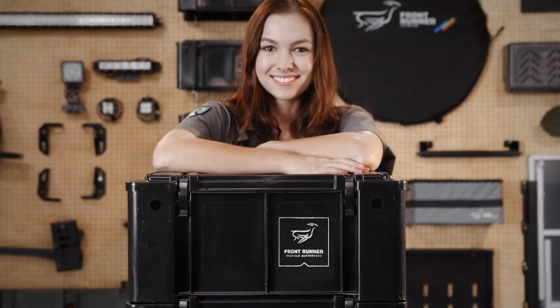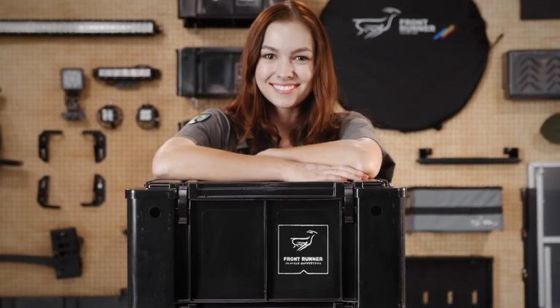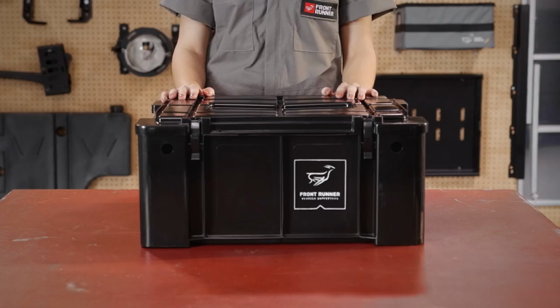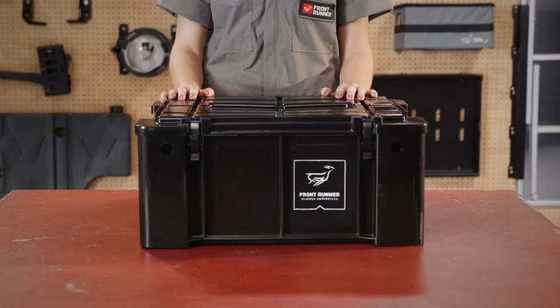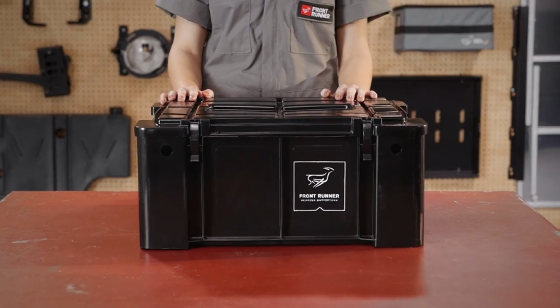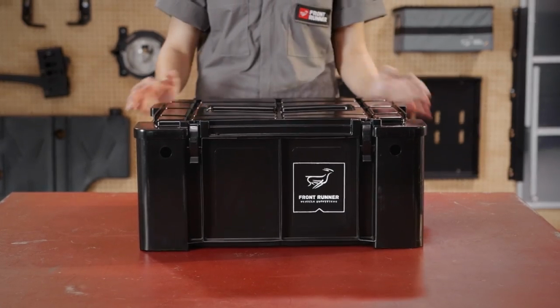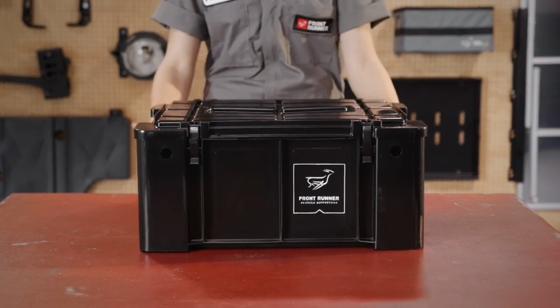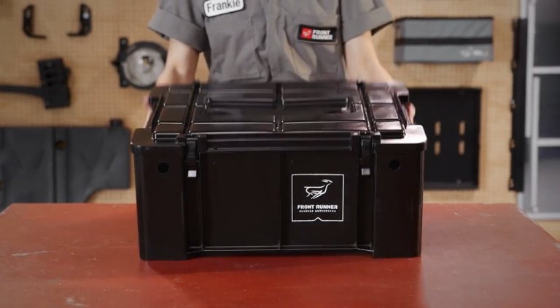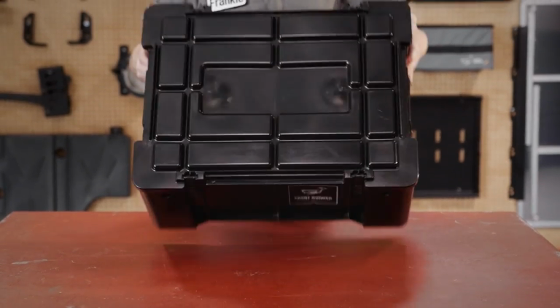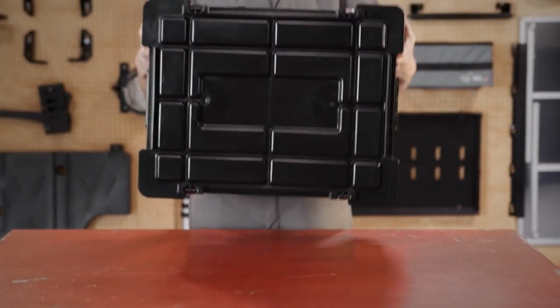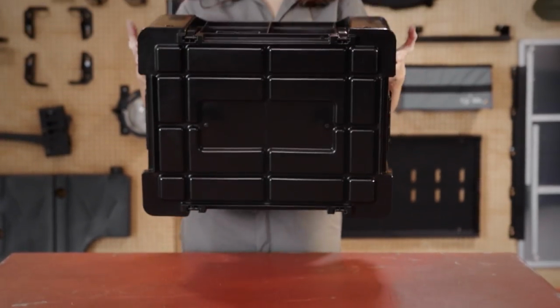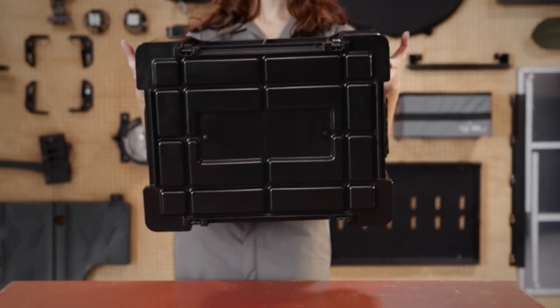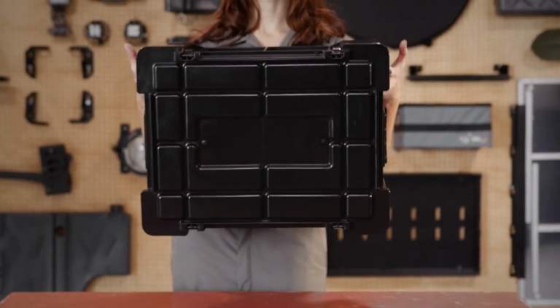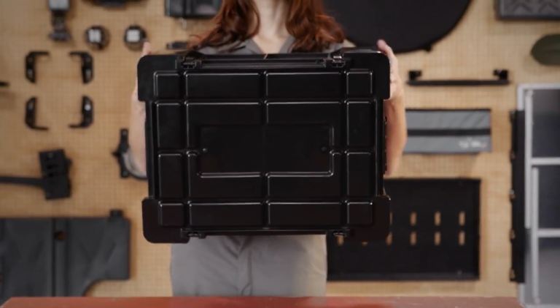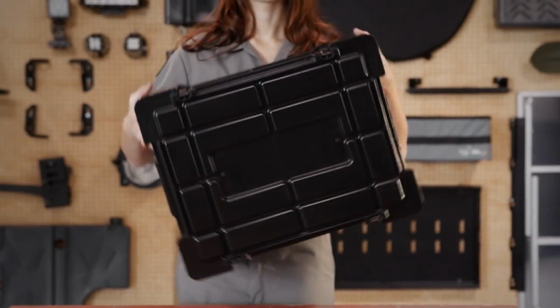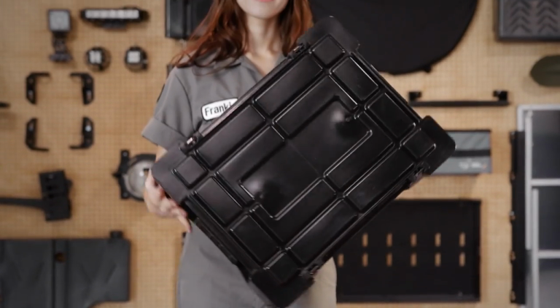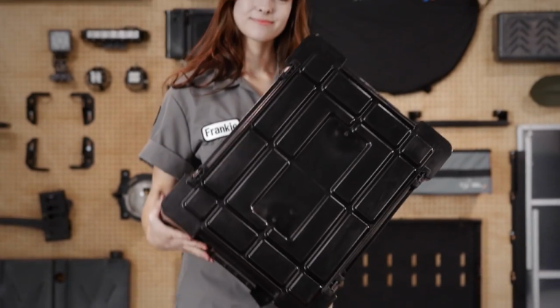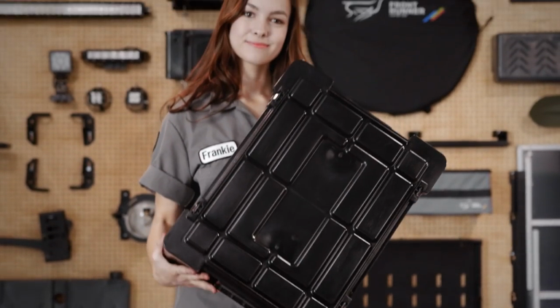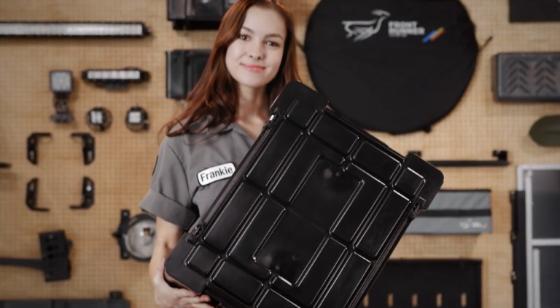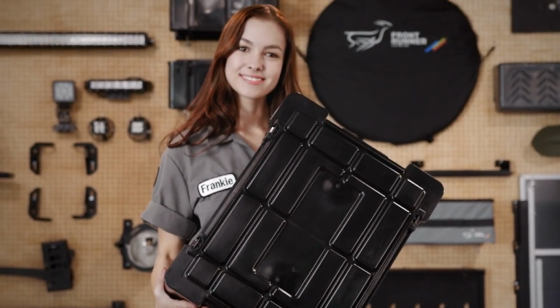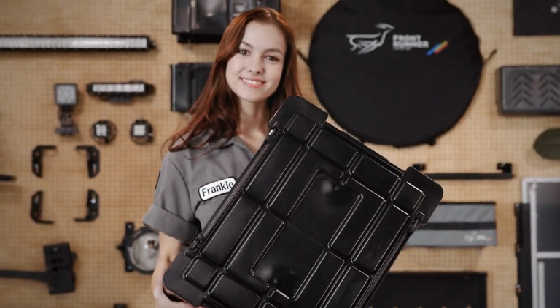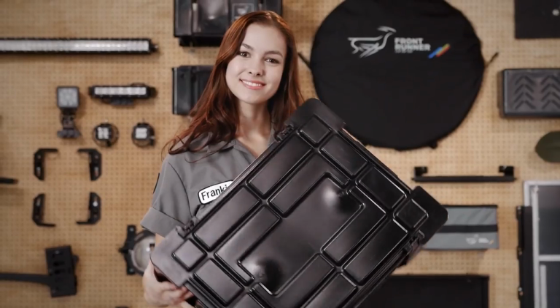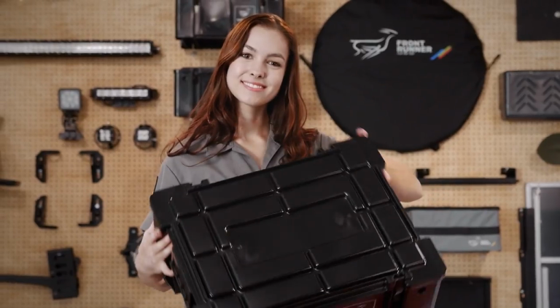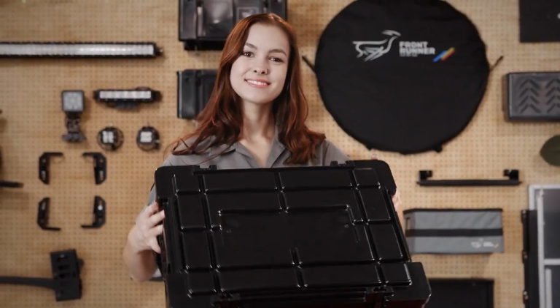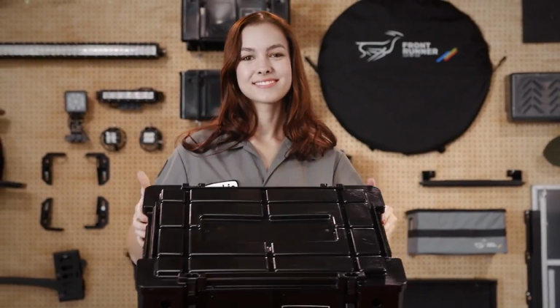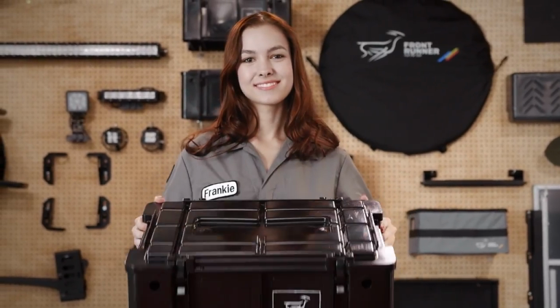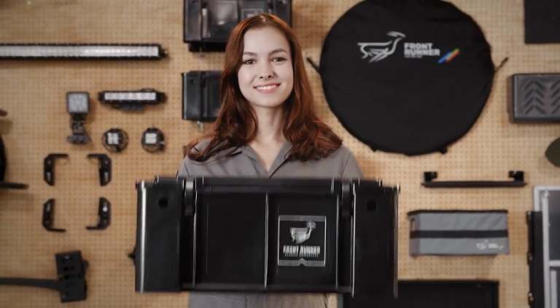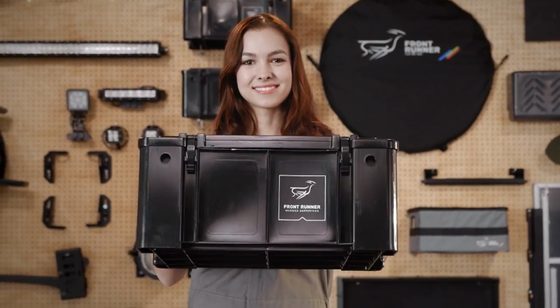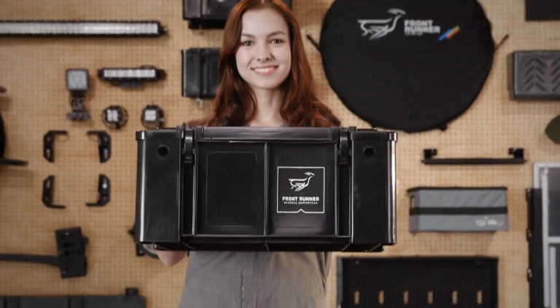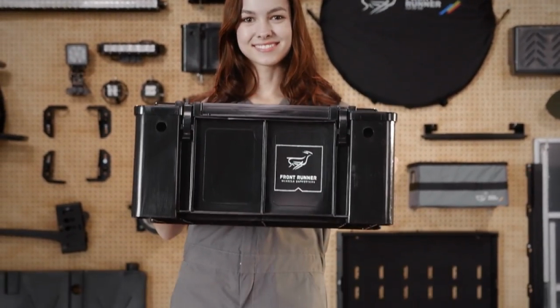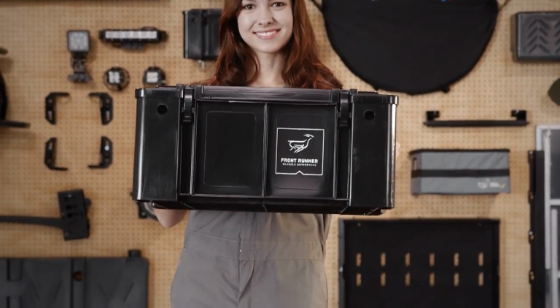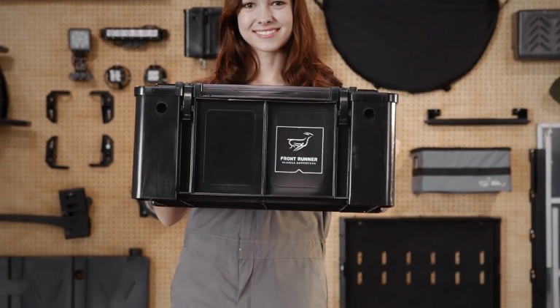Fourth, Wolfpacks are strong. Roto-molded from high-strength plastic with two layers and structural elements, the Frontrunner Wolfpacks can take real abuse.